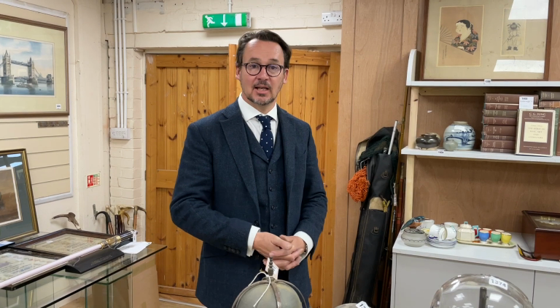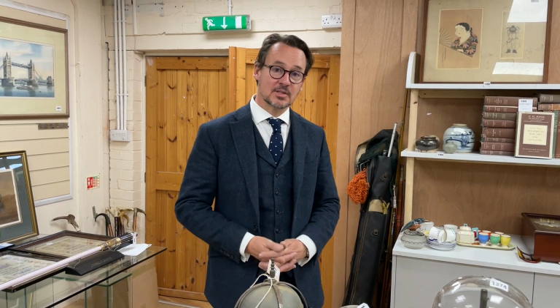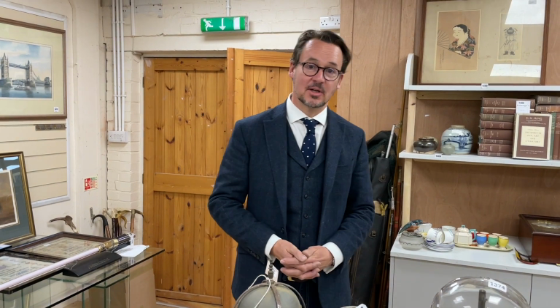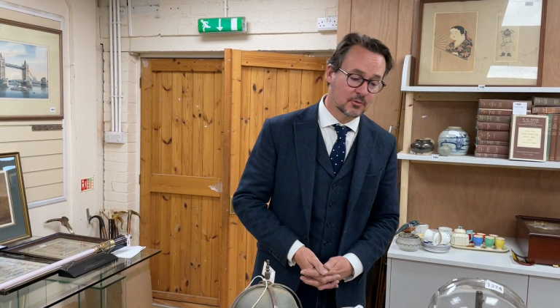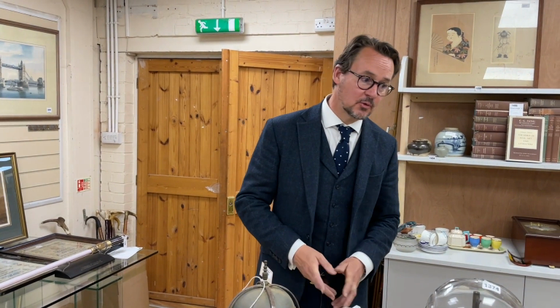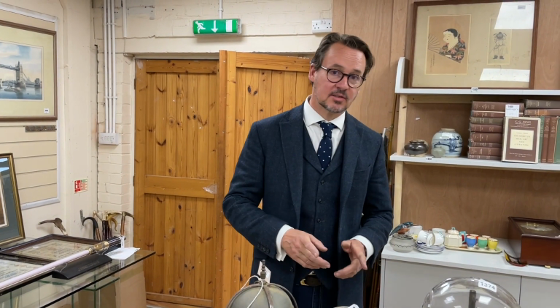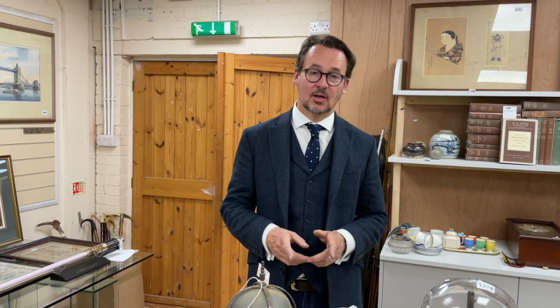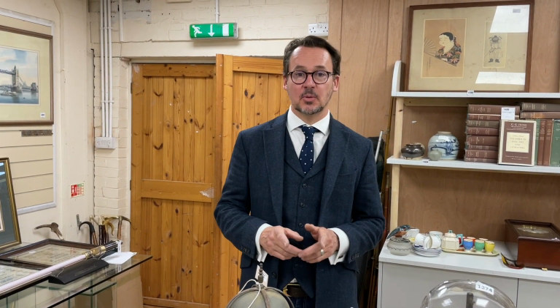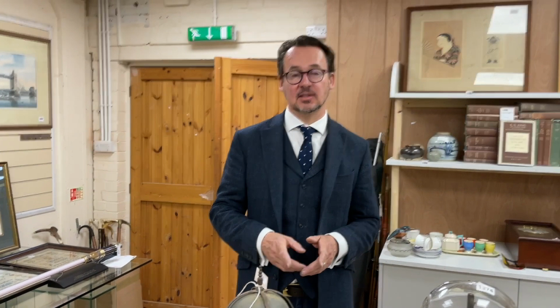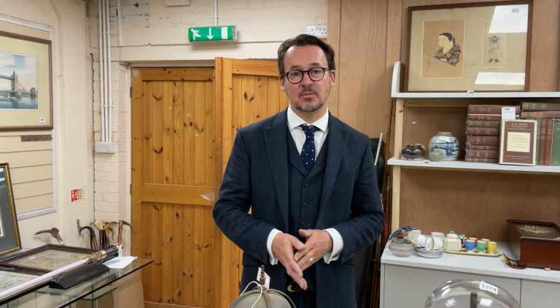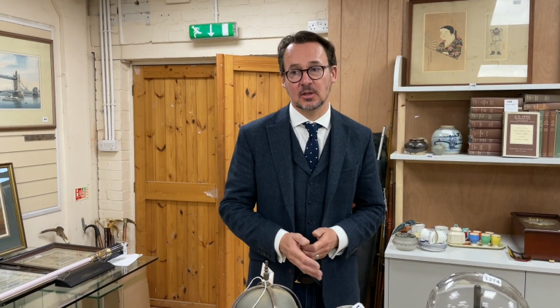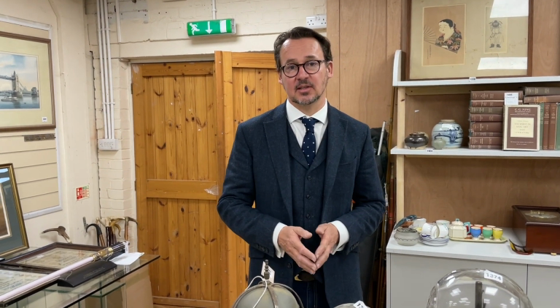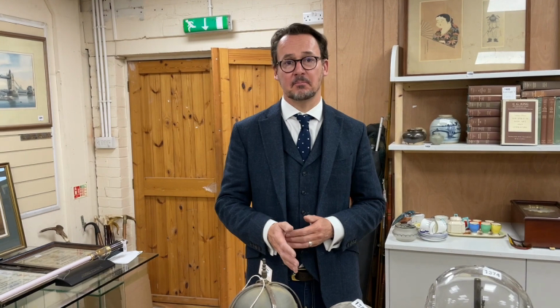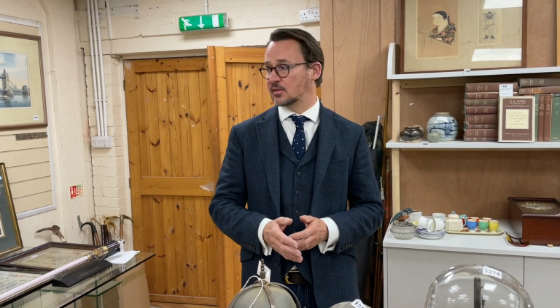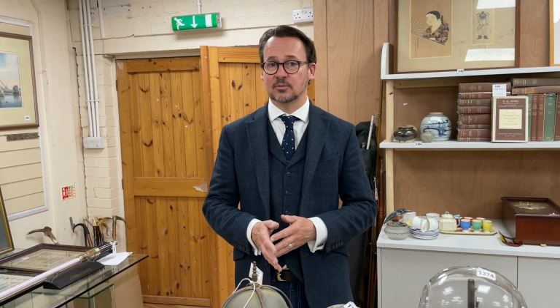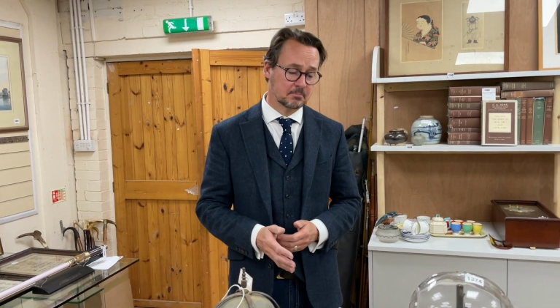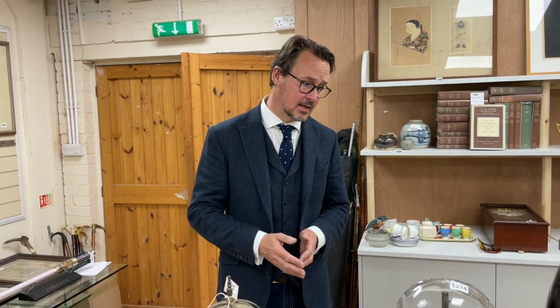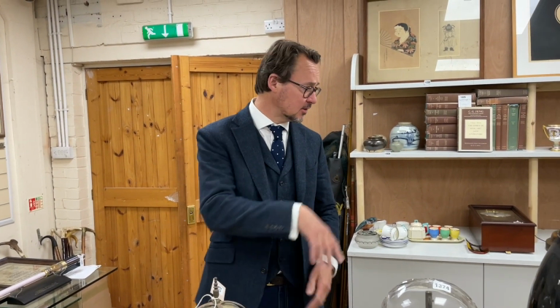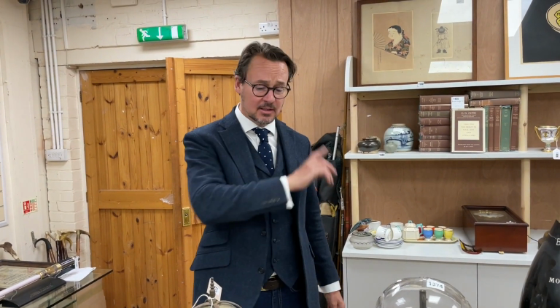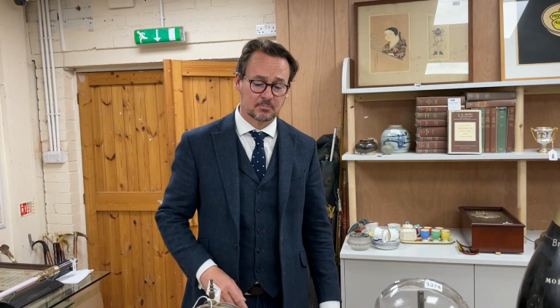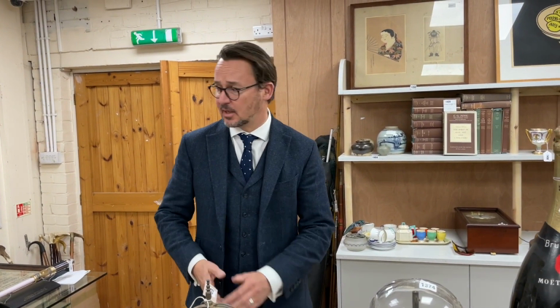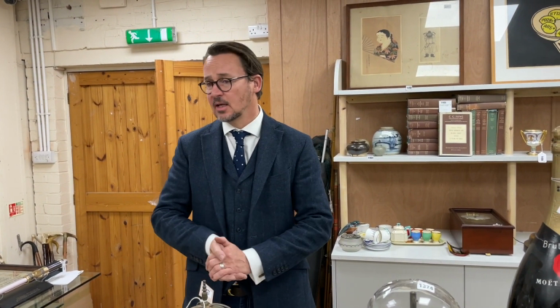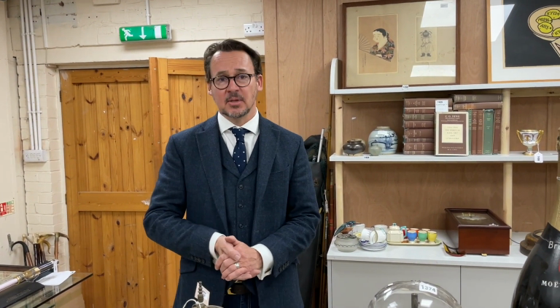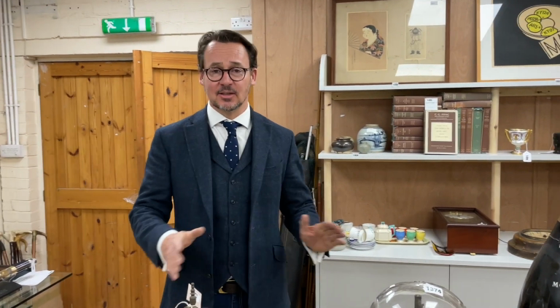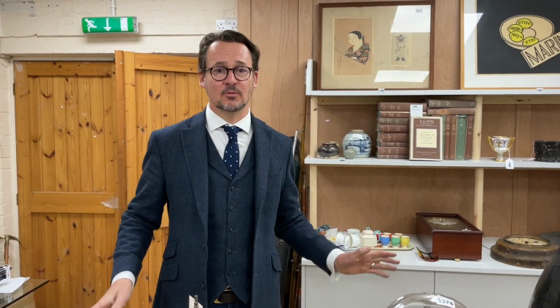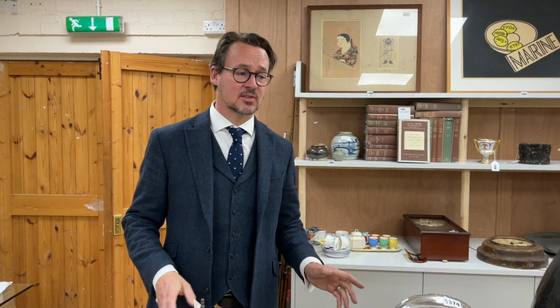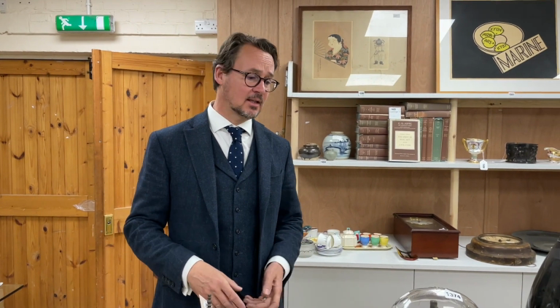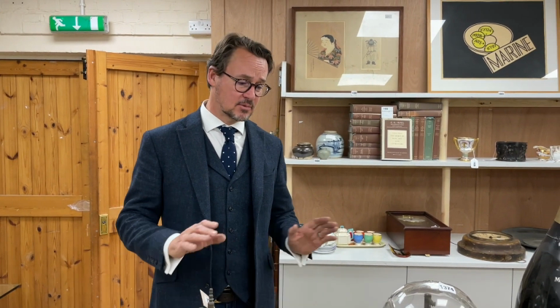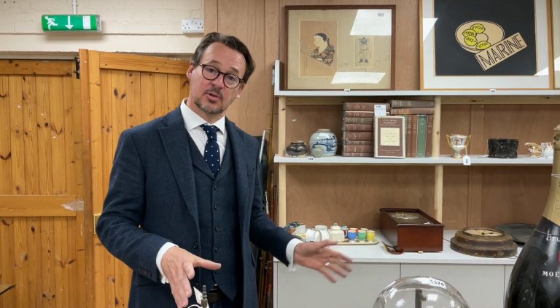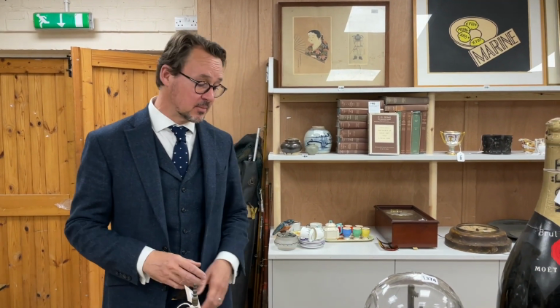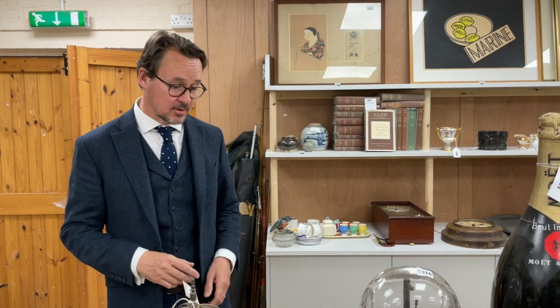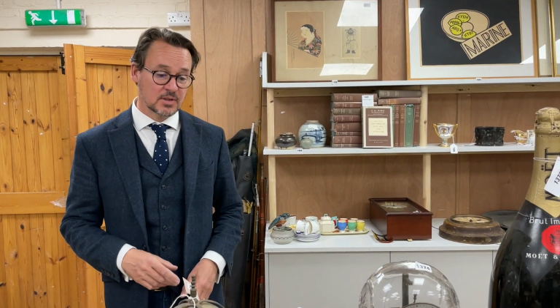Hello everyone, we're on view for our sale on the 26th of April, last sale of the month — they're all flying by. Clocks are banging away in the background. Another good general mix sale; just talking you through some of the things within it.